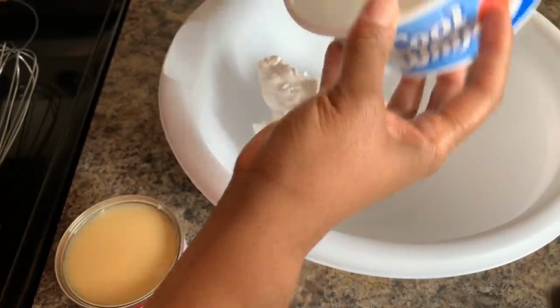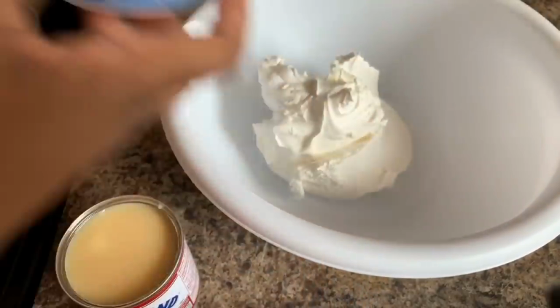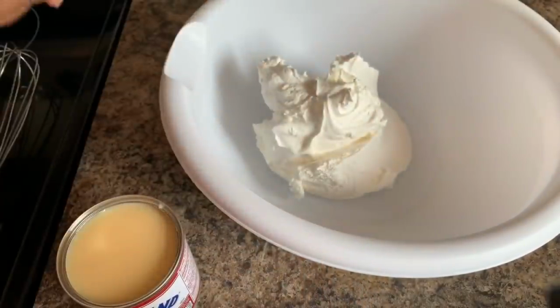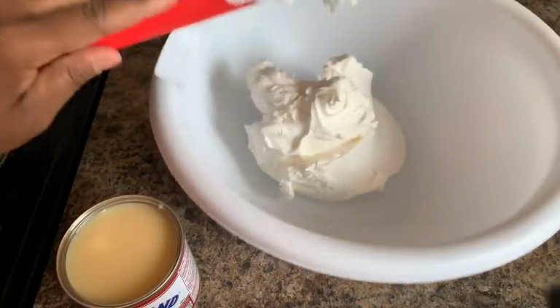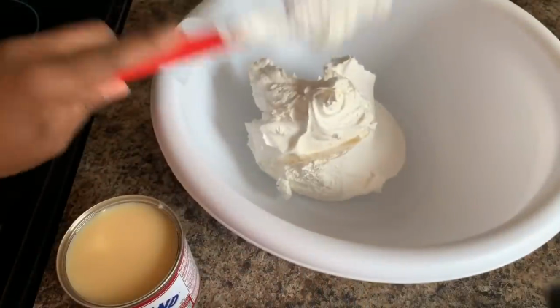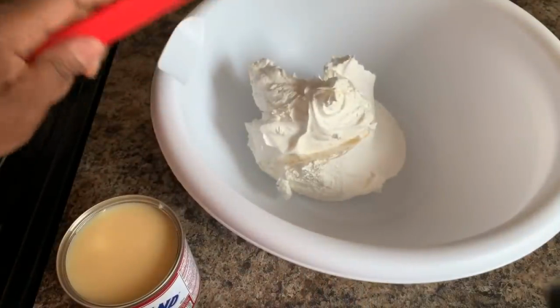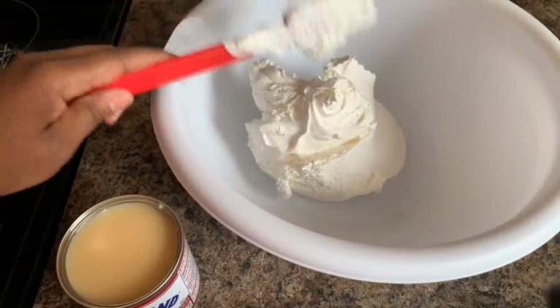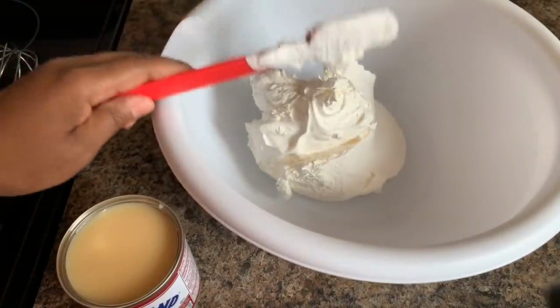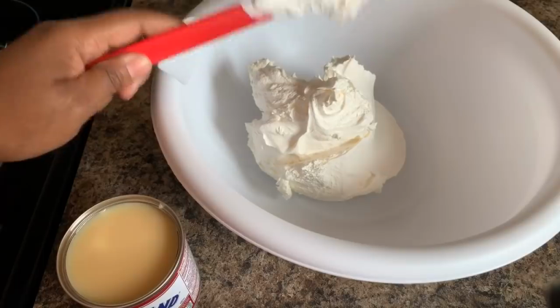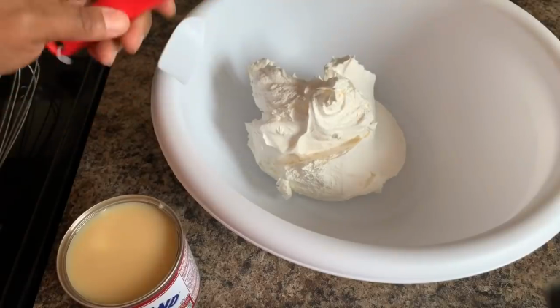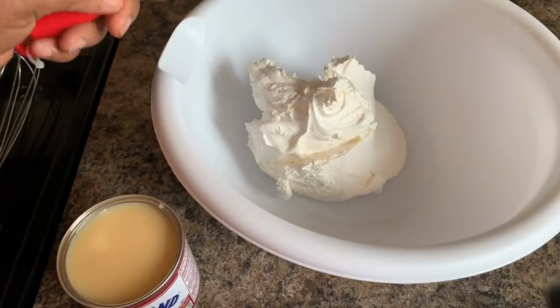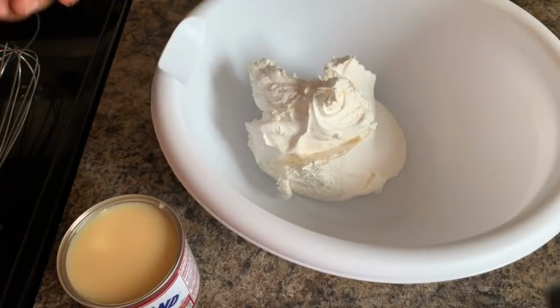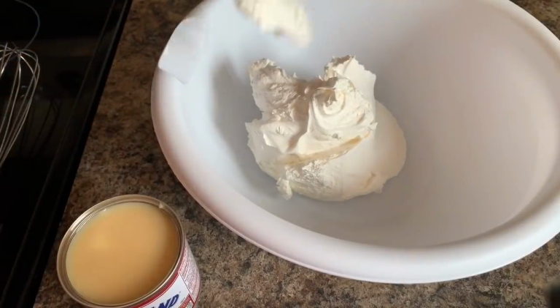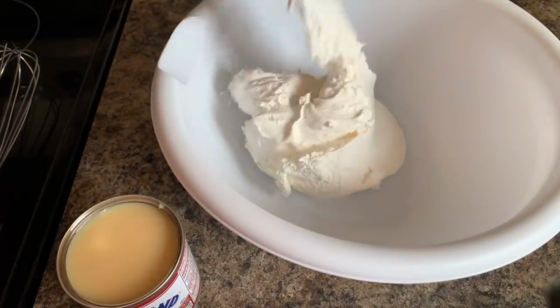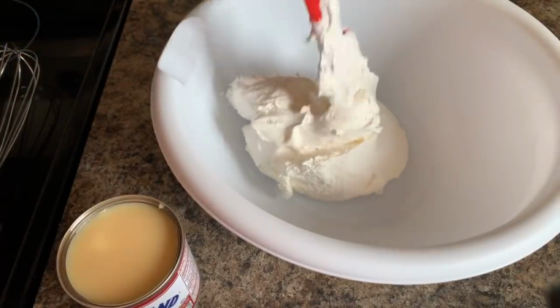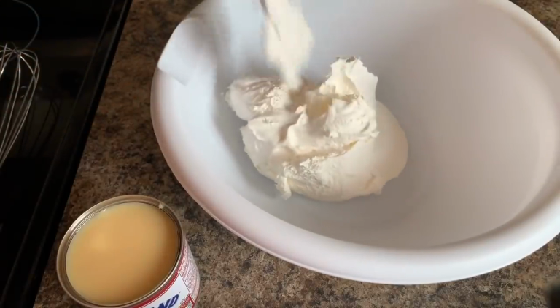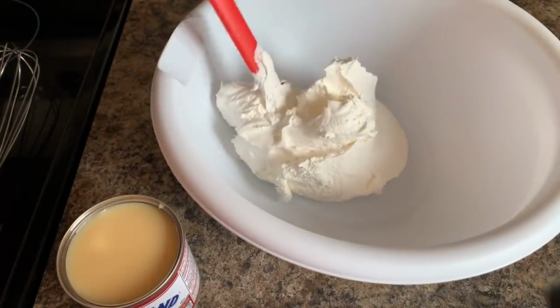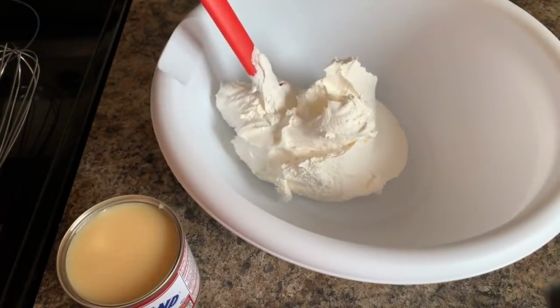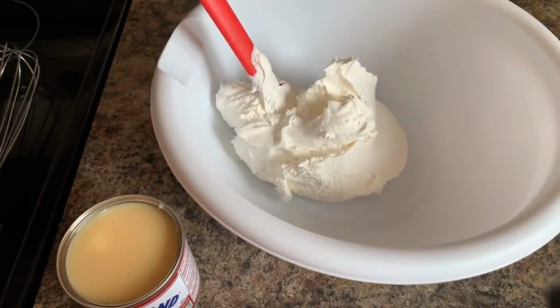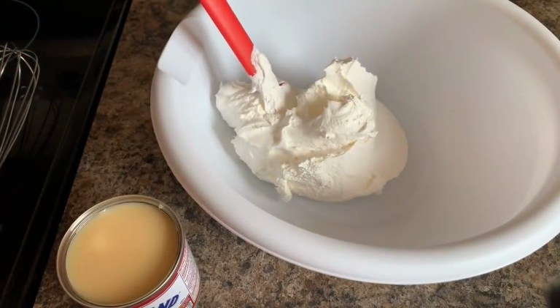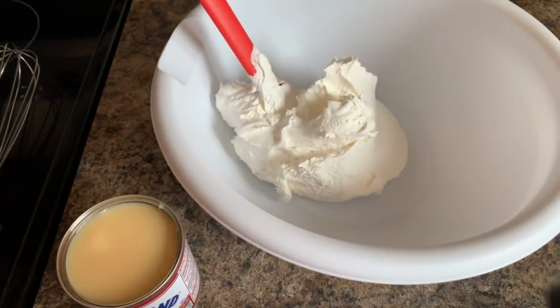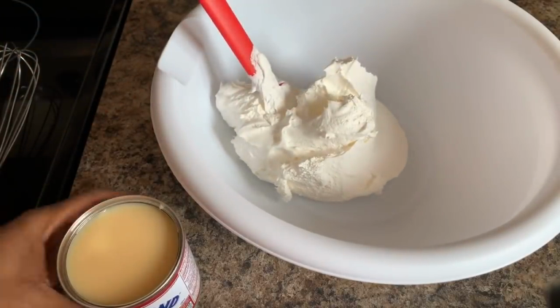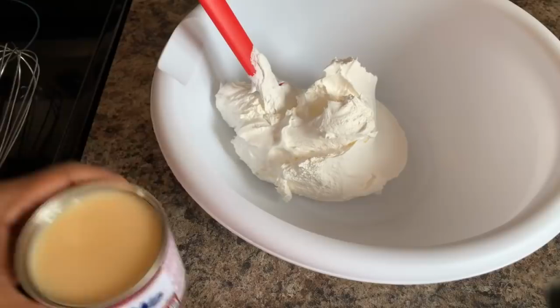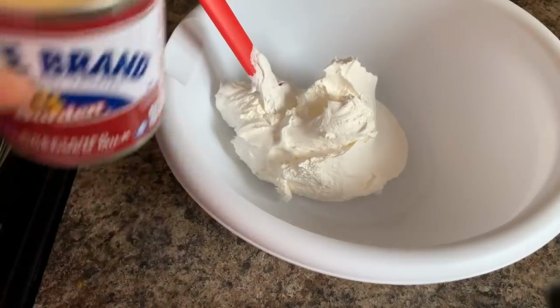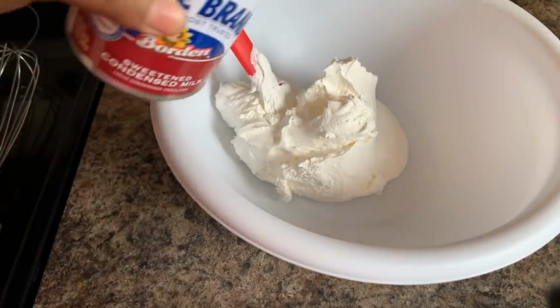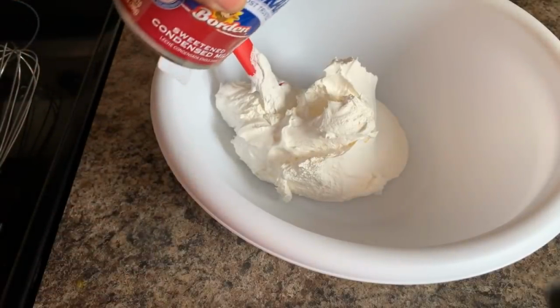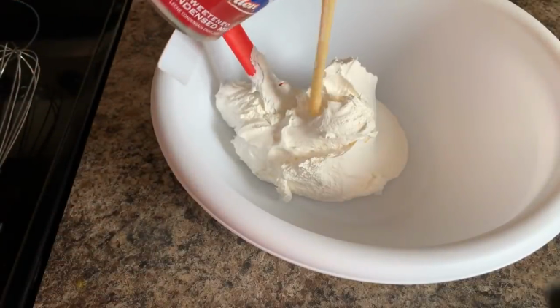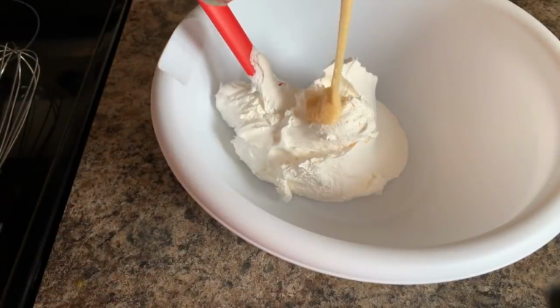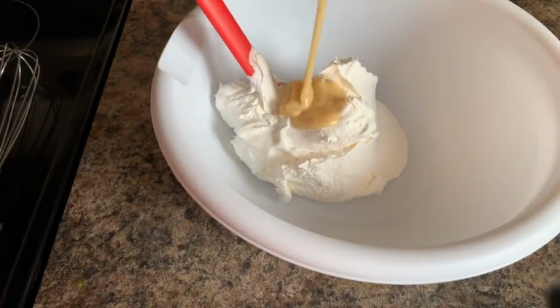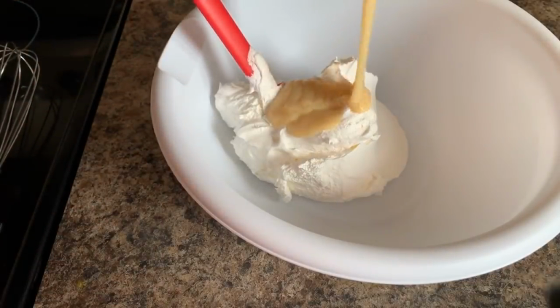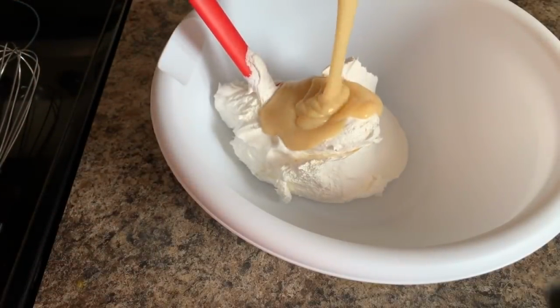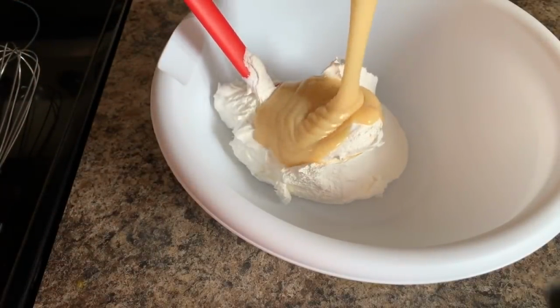A lot of people might say, 'you mean Kool-Aid? I can't wrap my mind around it, Gina.' Well, you just have to try it in order to understand it.